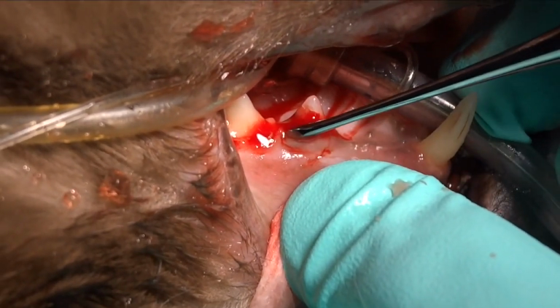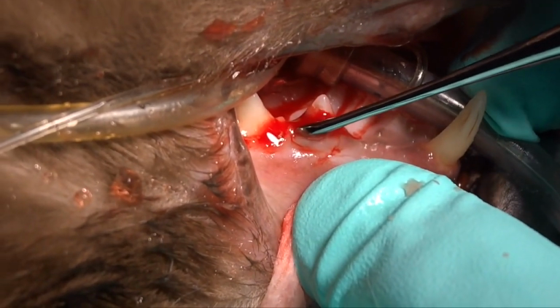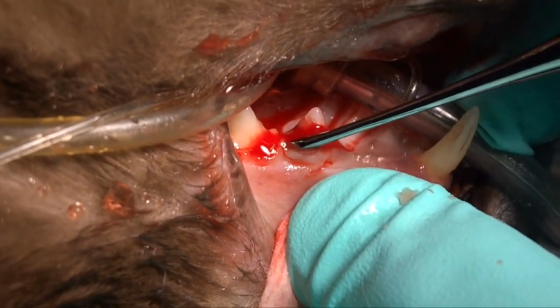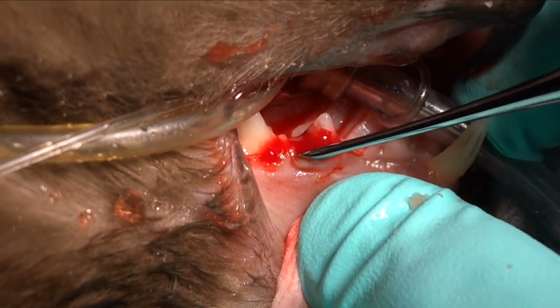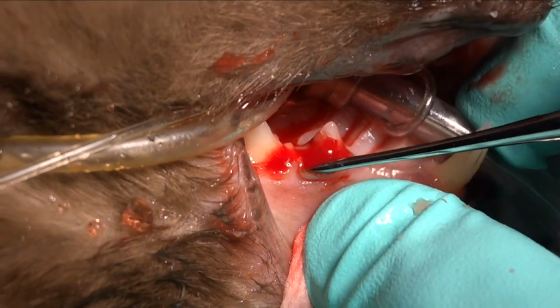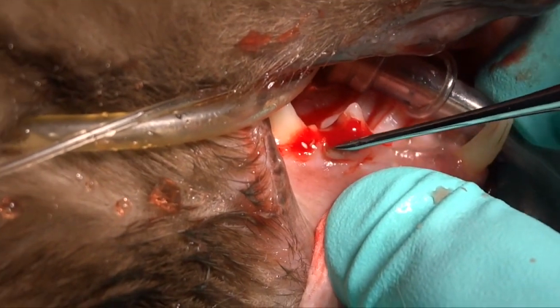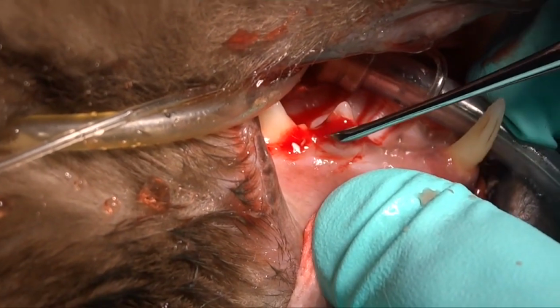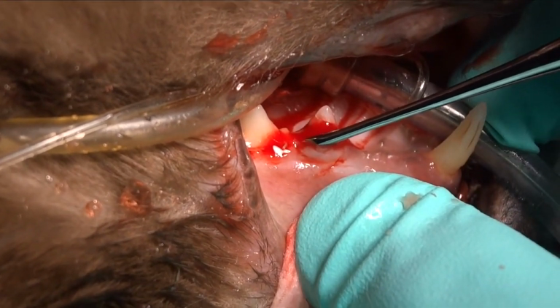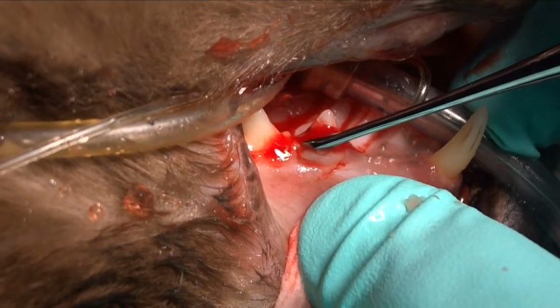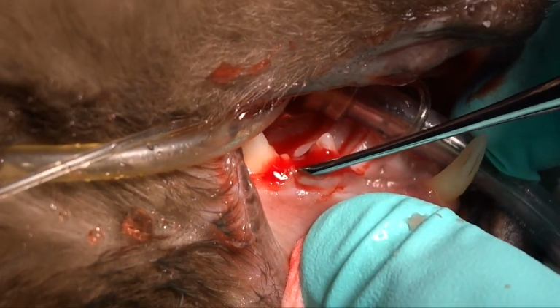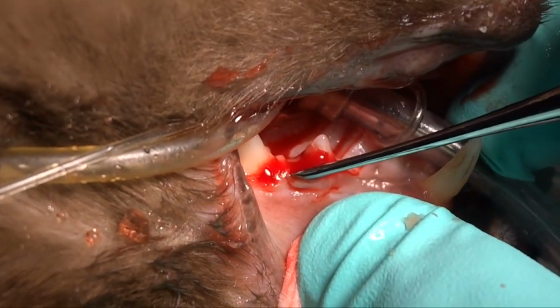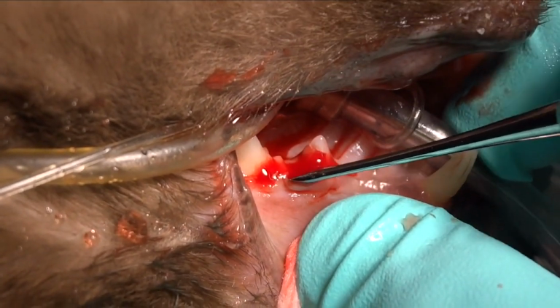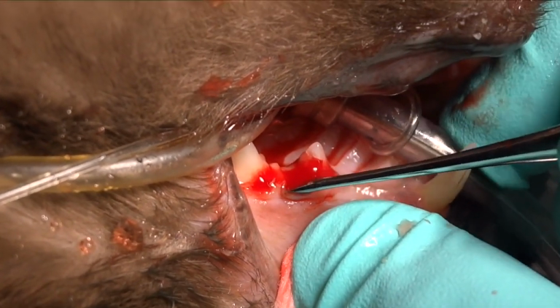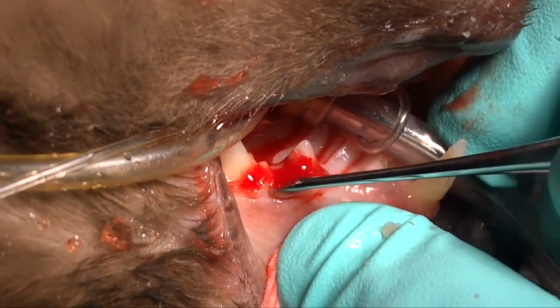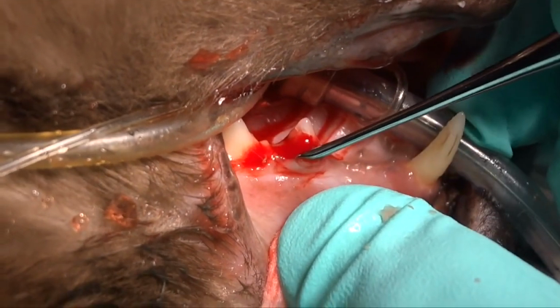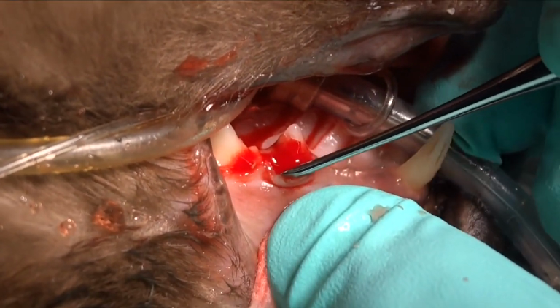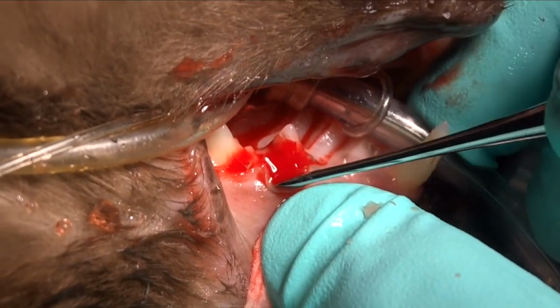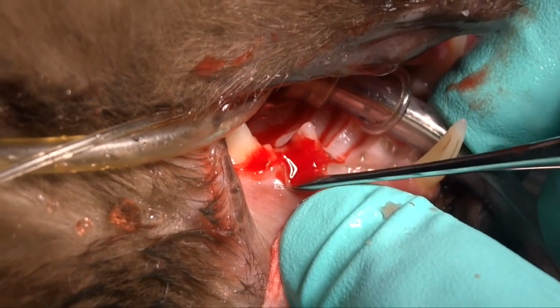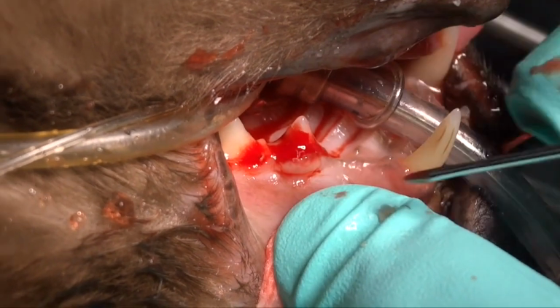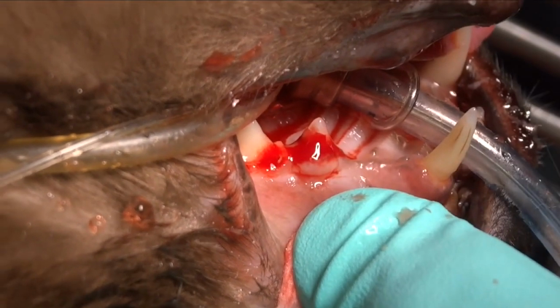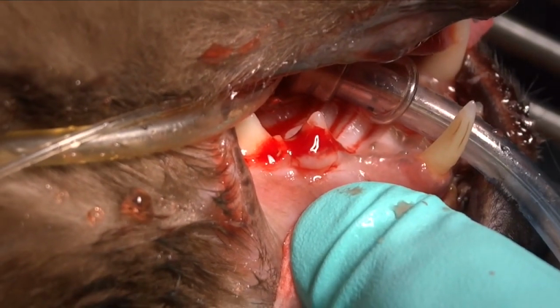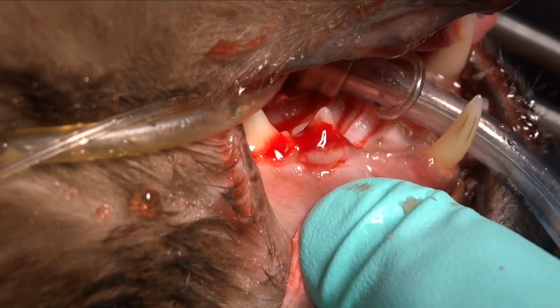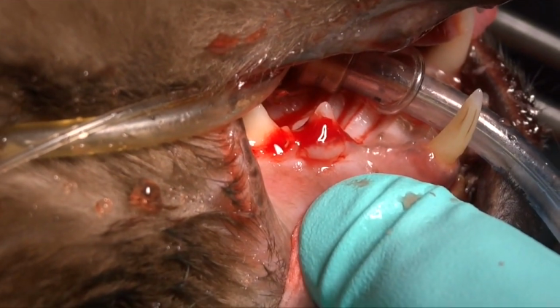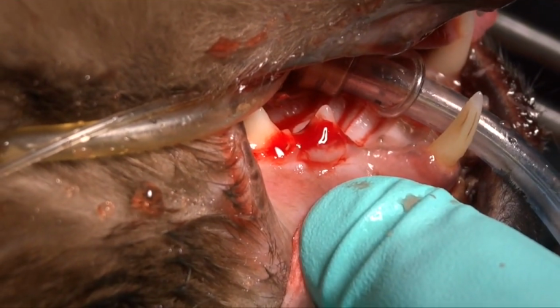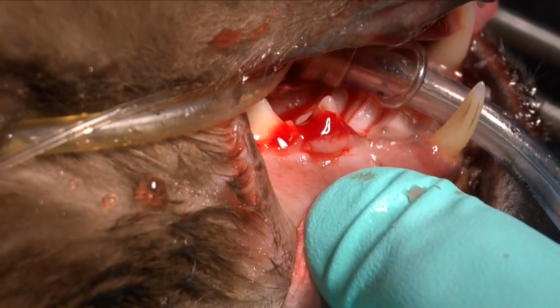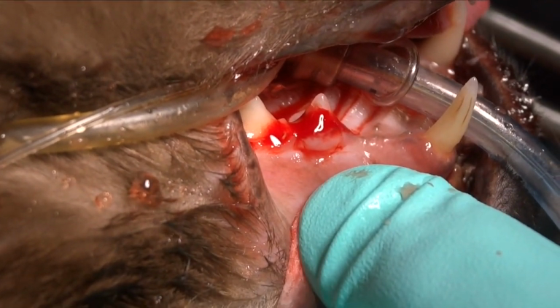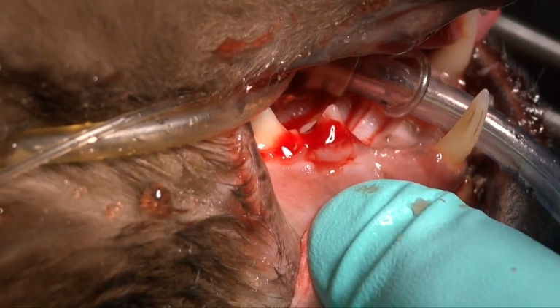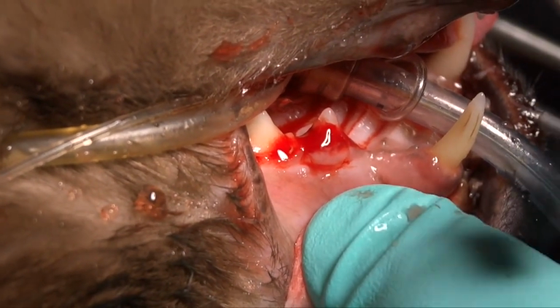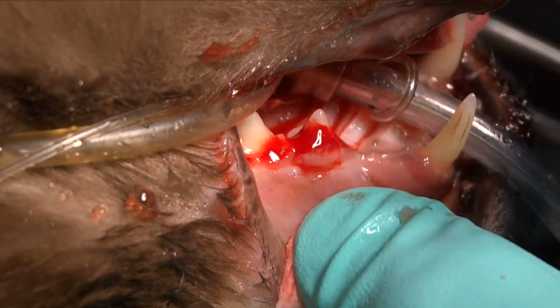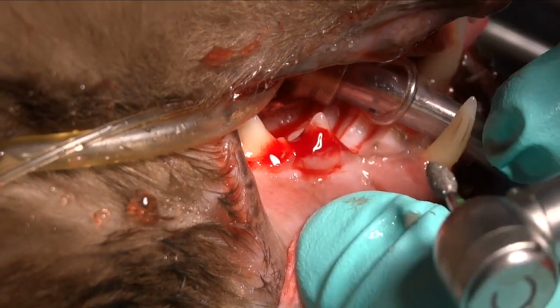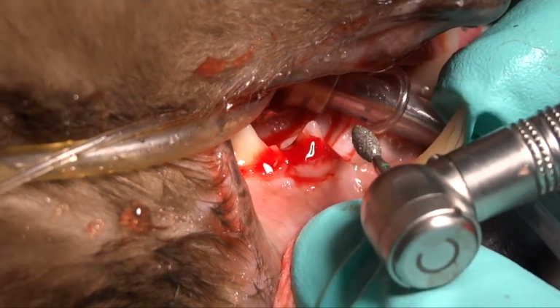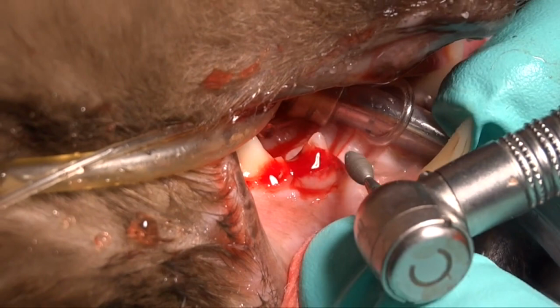So when we come in with our burr we're not going to ding that gingiva, and it will be safe to remove the tooth and whatever root structure is there that's abnormal.